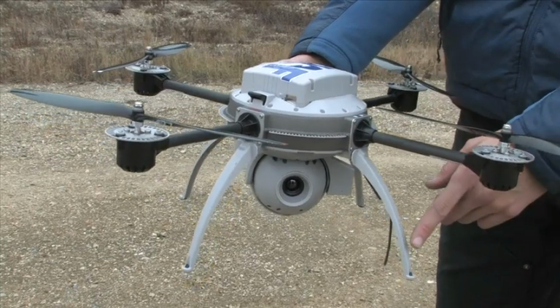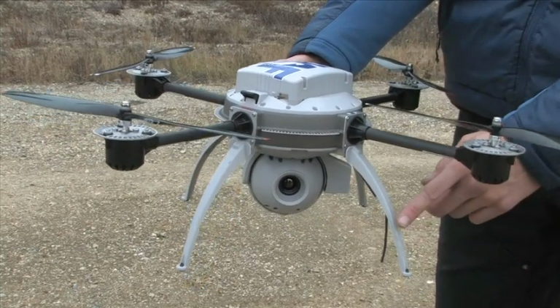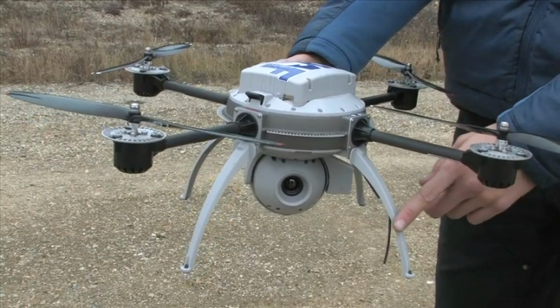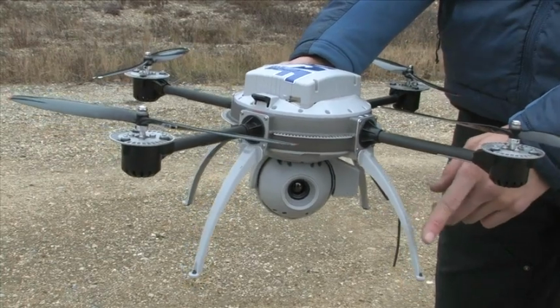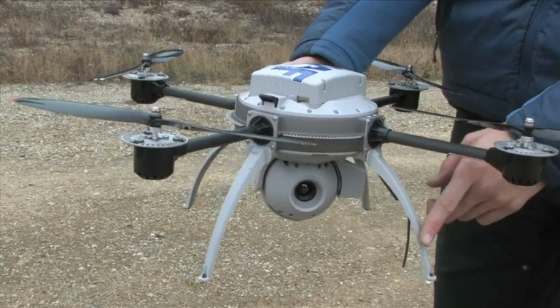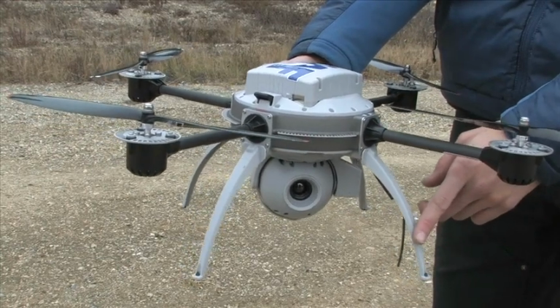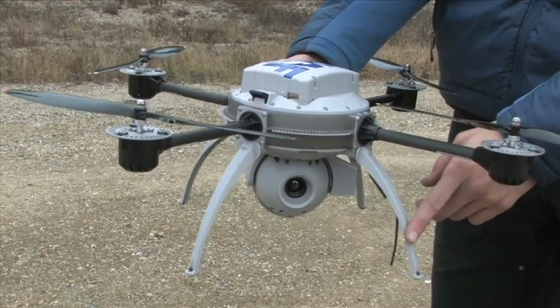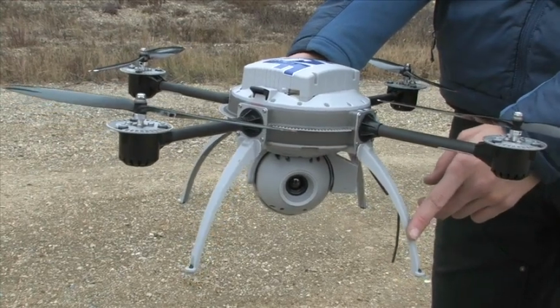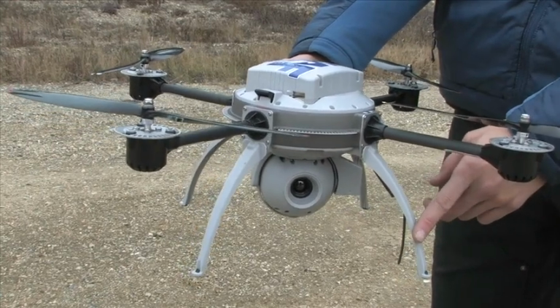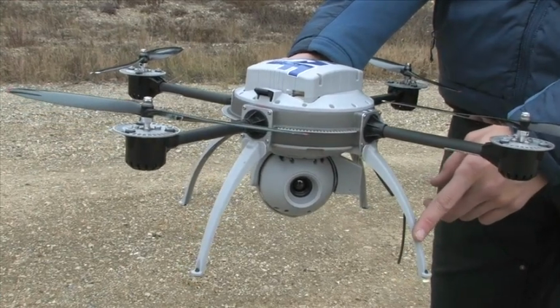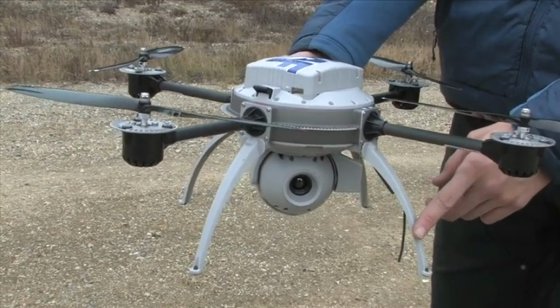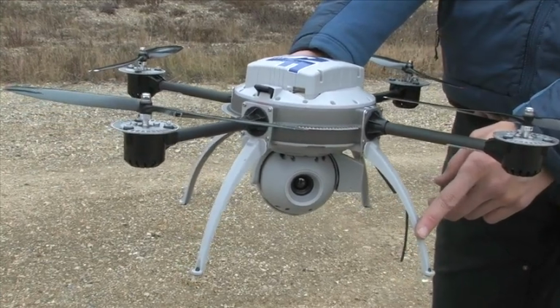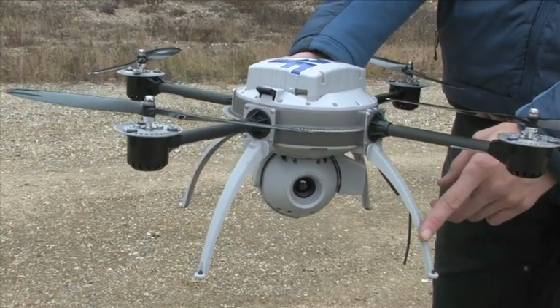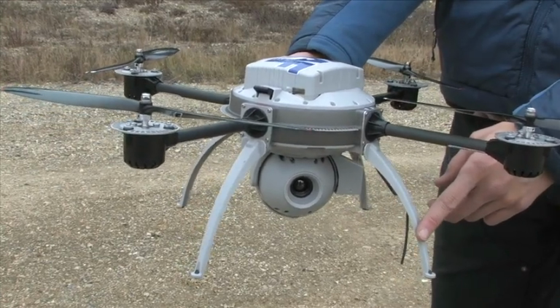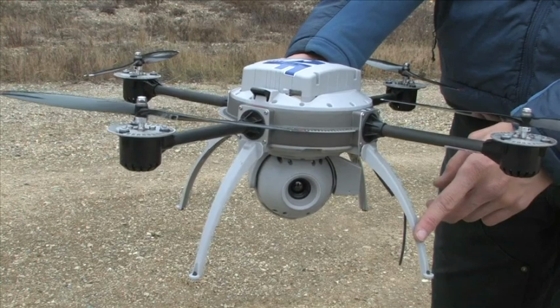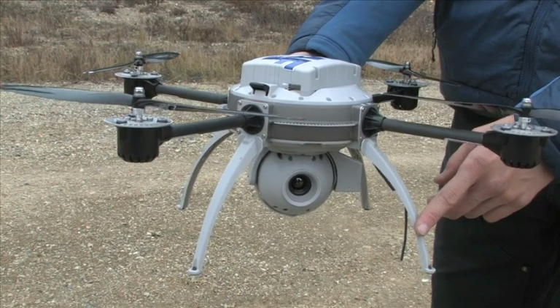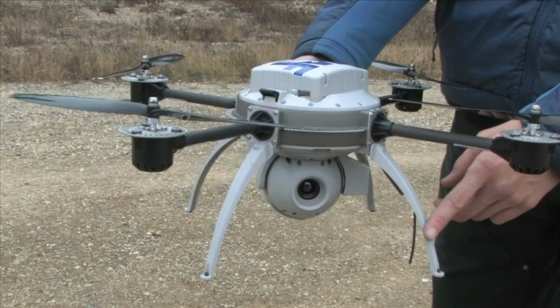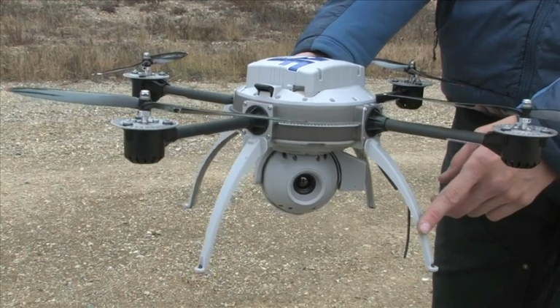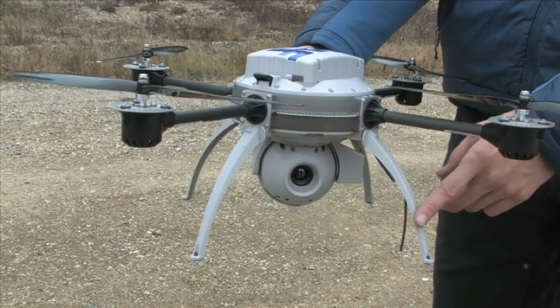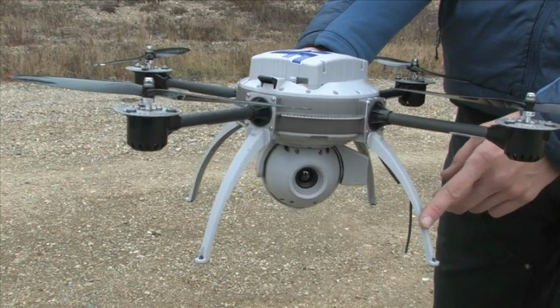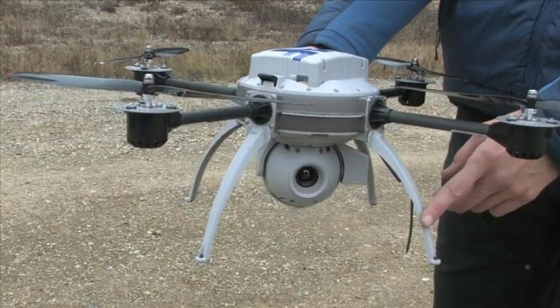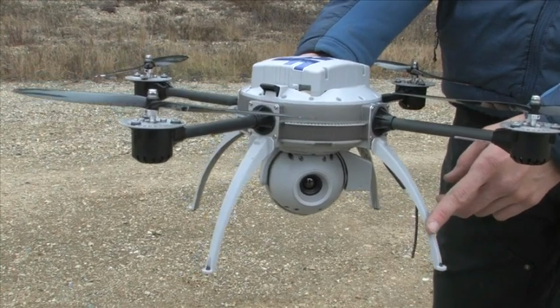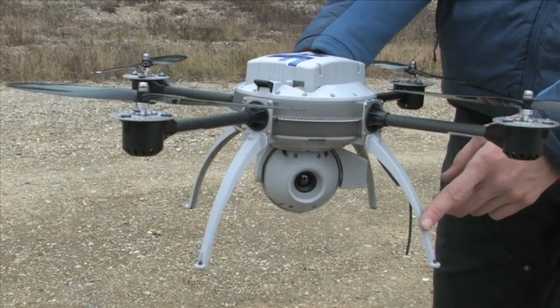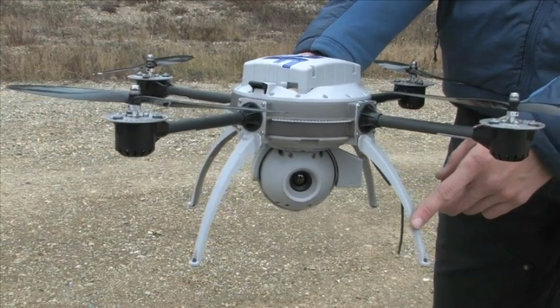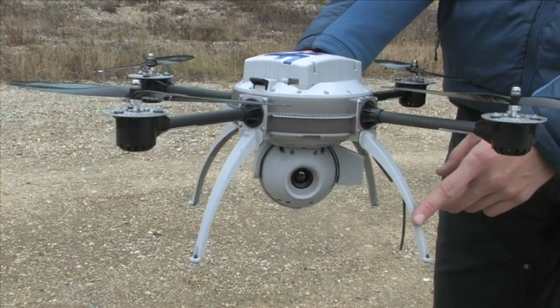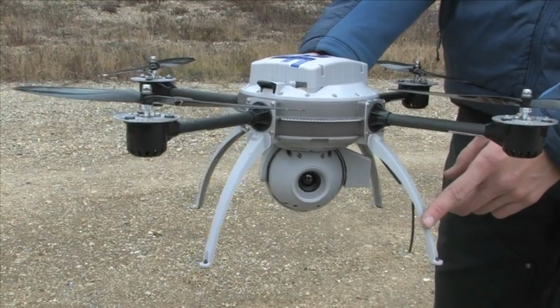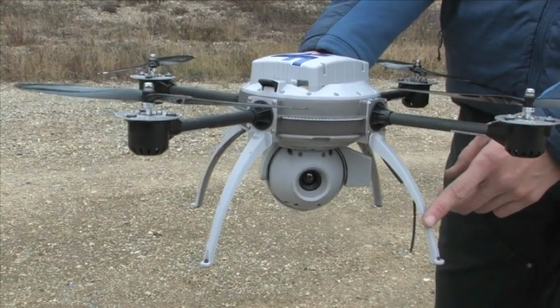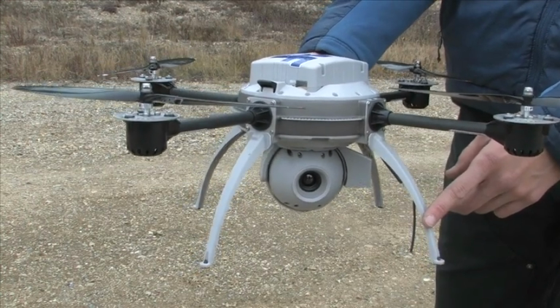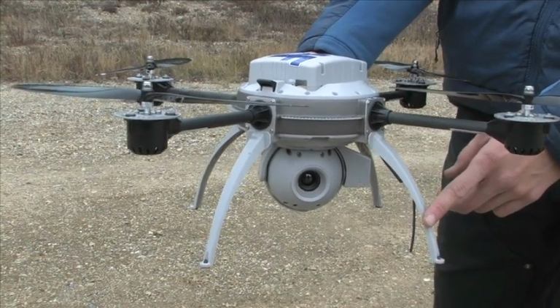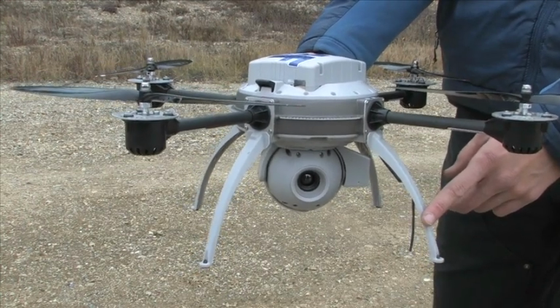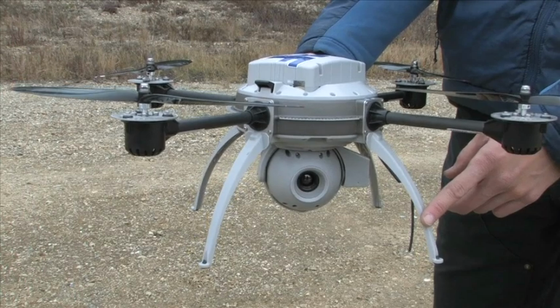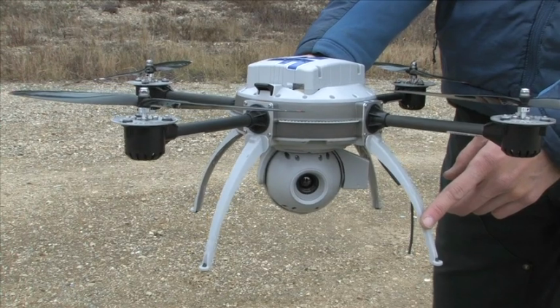This is the four legs. This particular leg has an antenna in it which is transmitting and receiving 900 megahertz video and control.